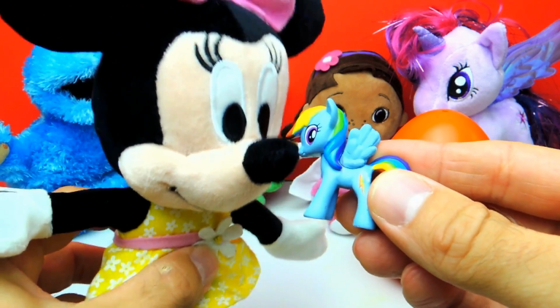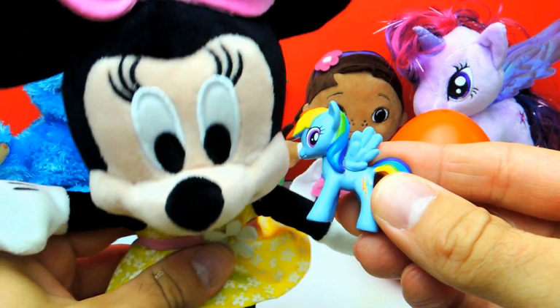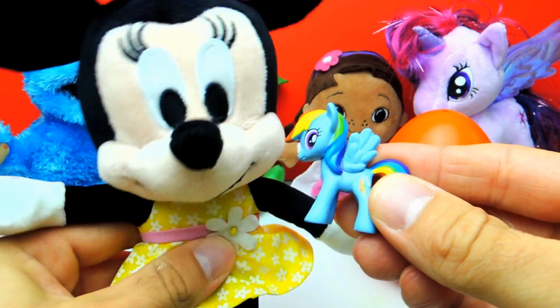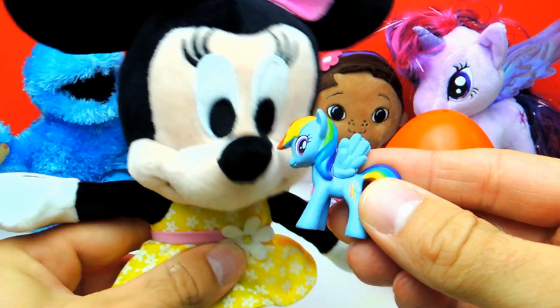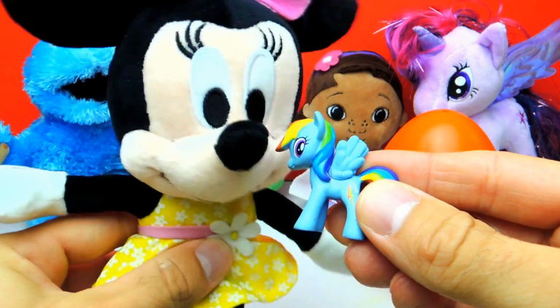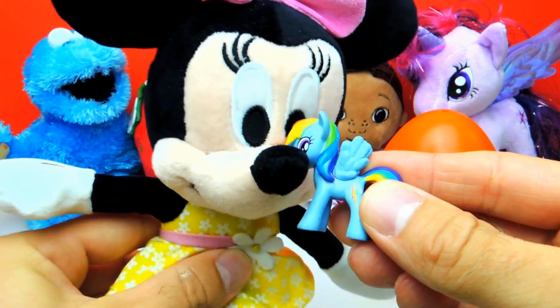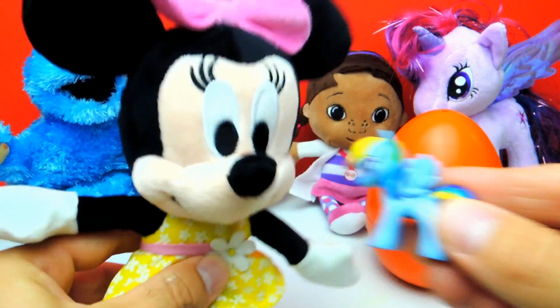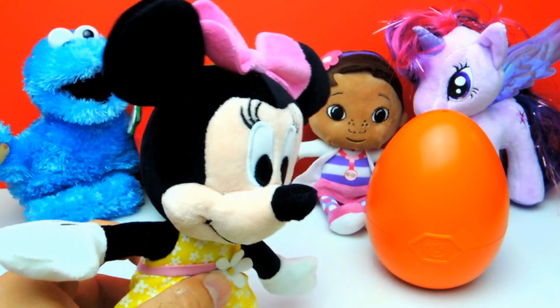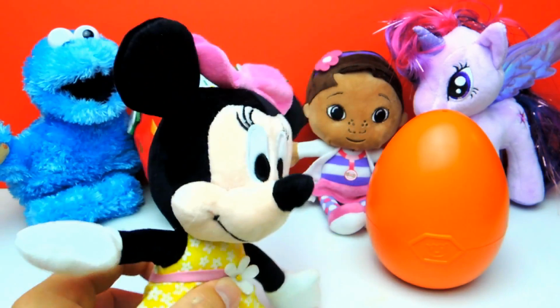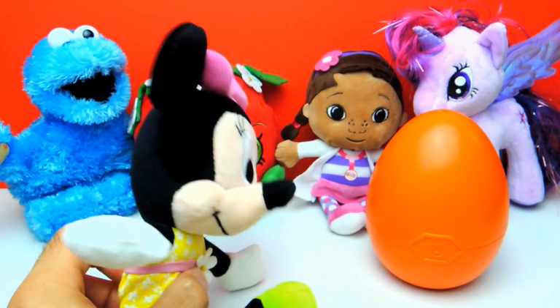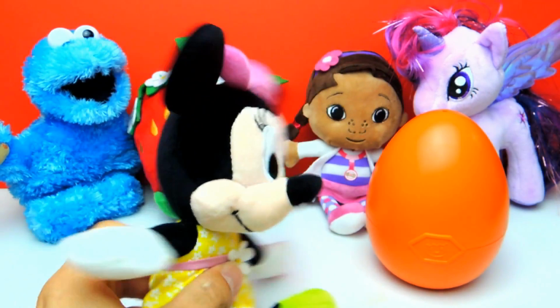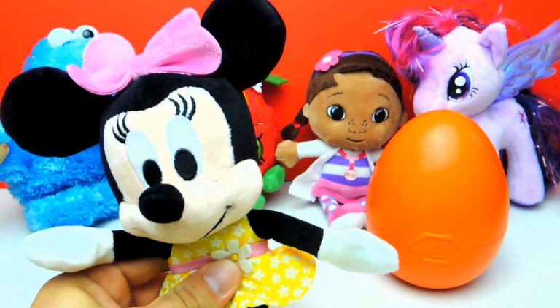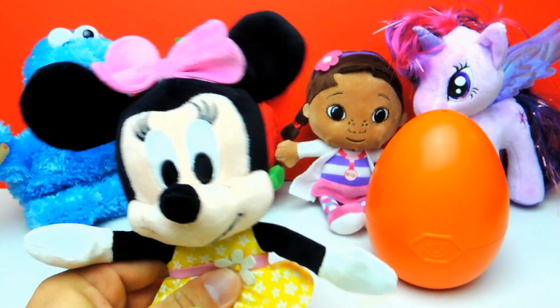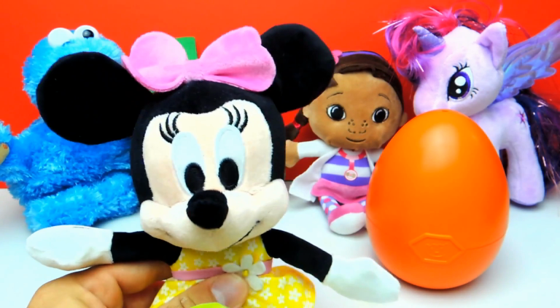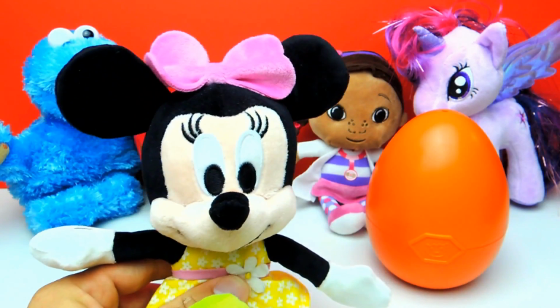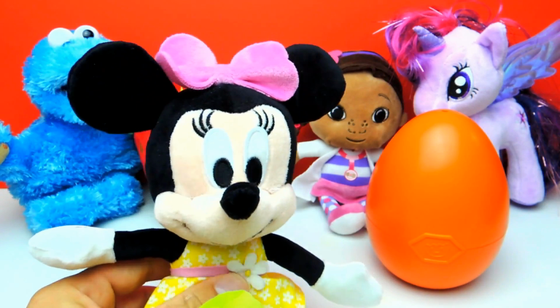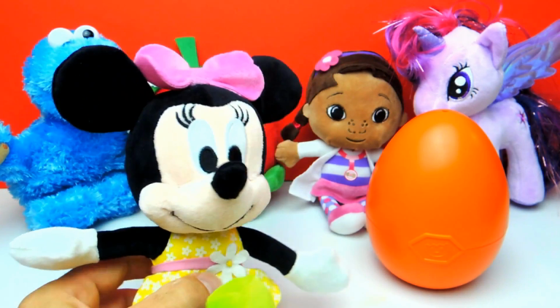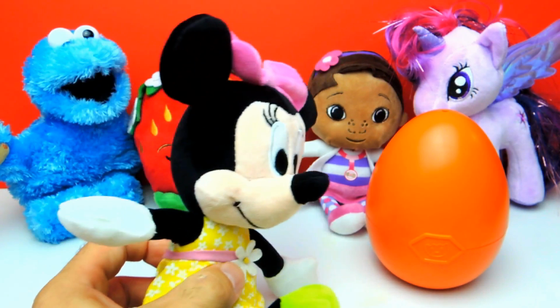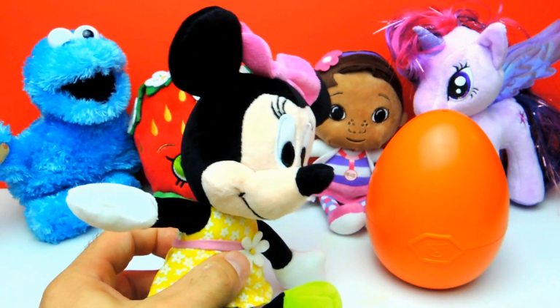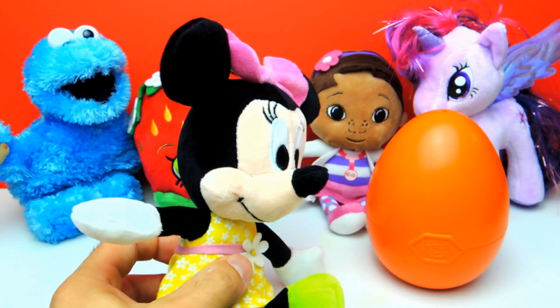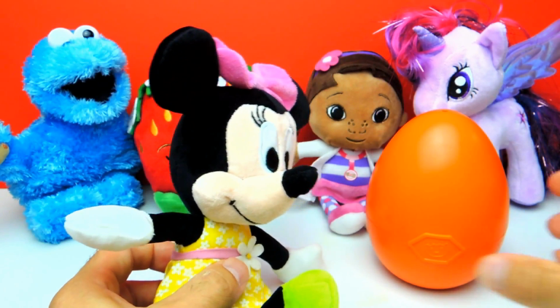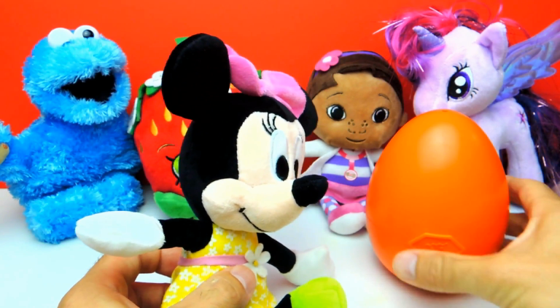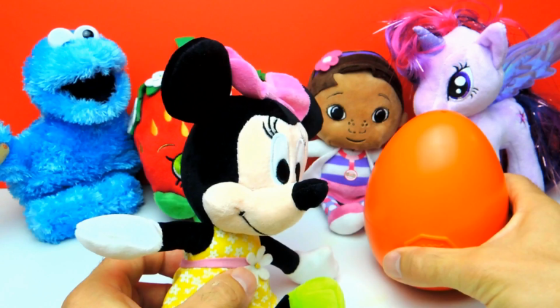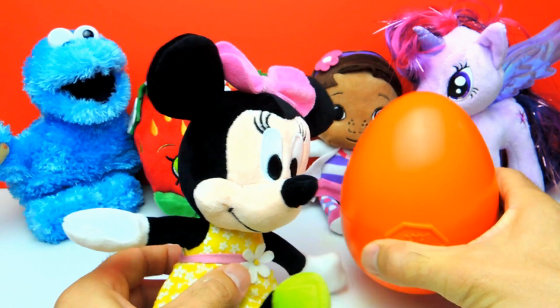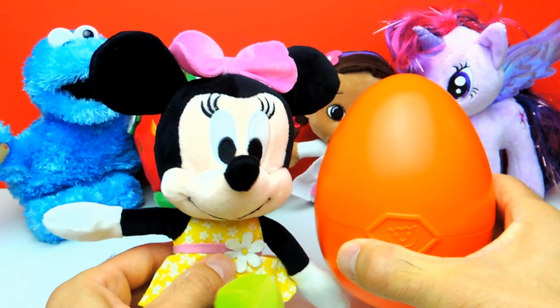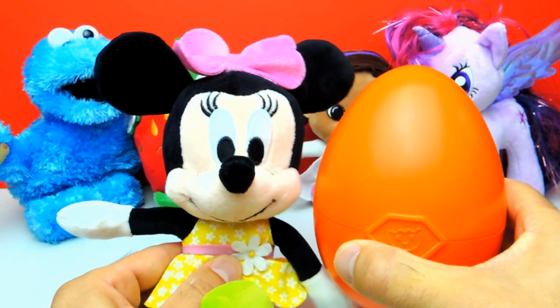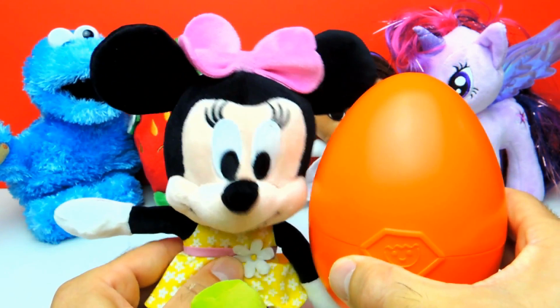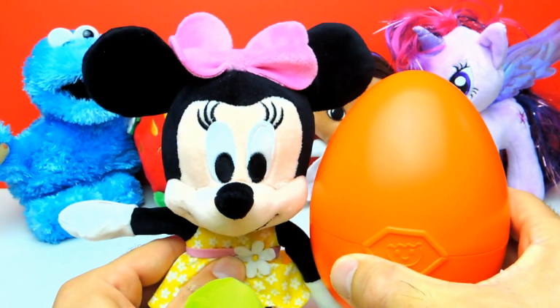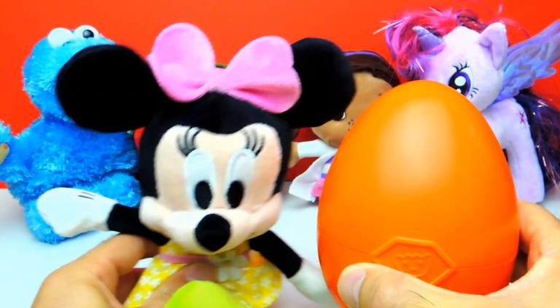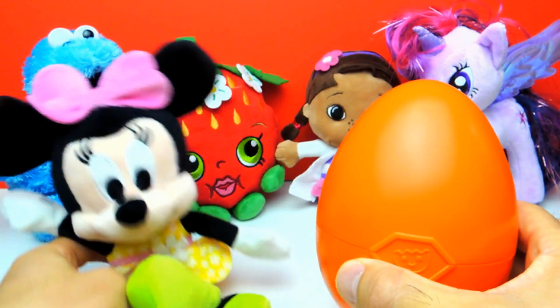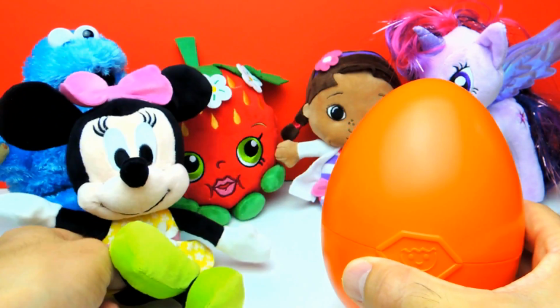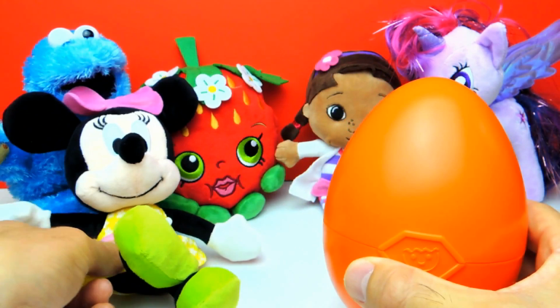Minnie Mouse, you like it too? Yes, of course you like Rainbow Dash! Okay, one egg to go — the orange surprise egg.